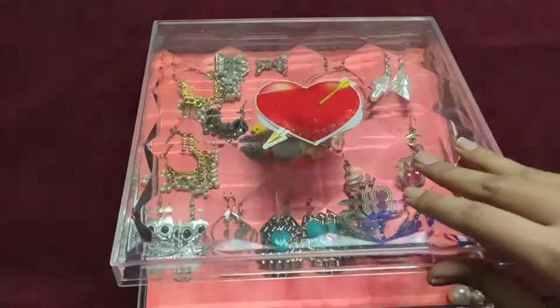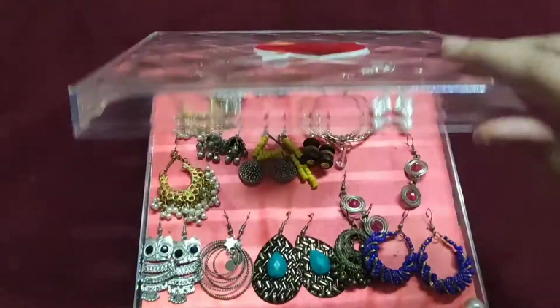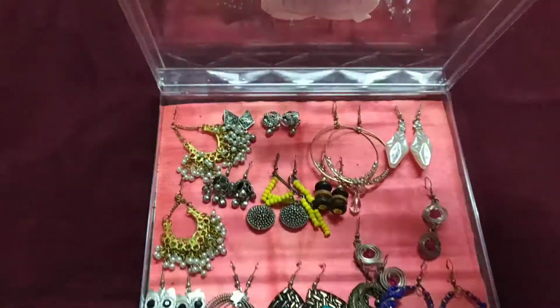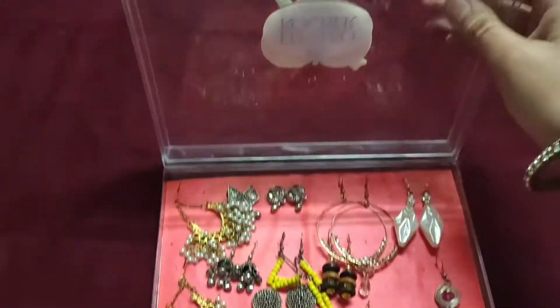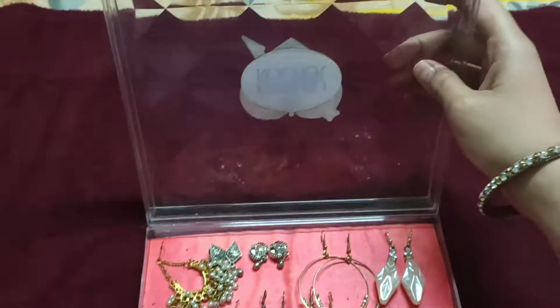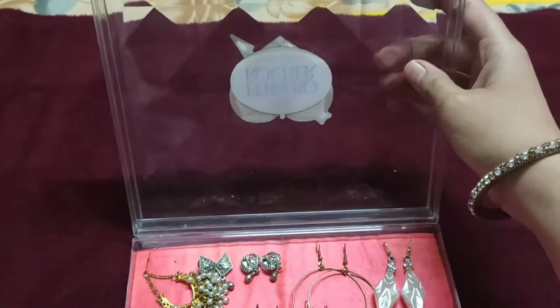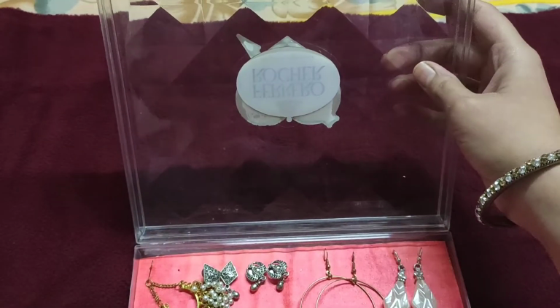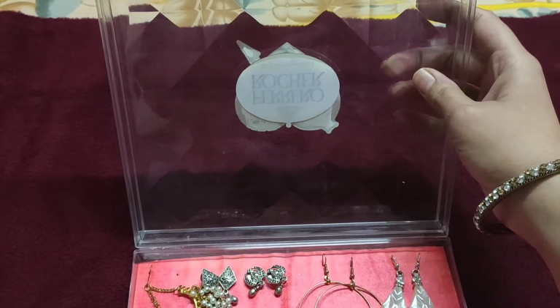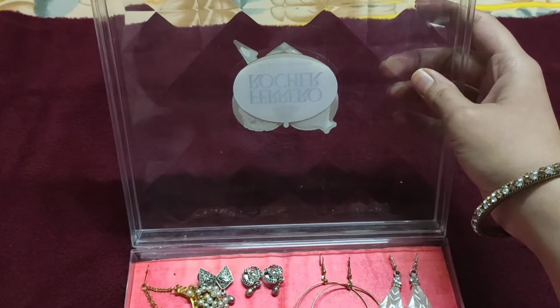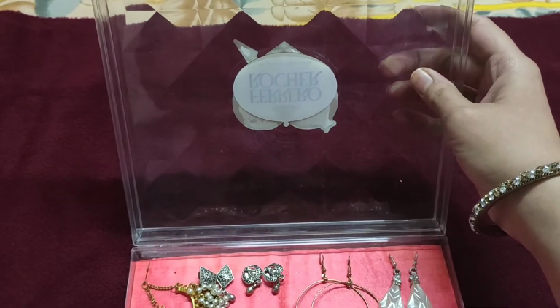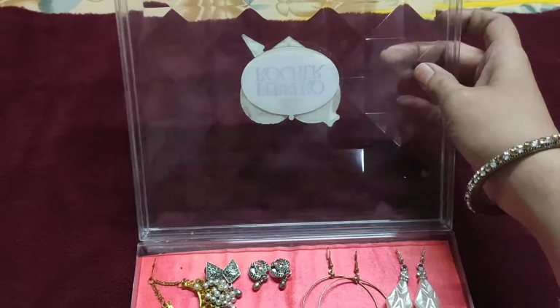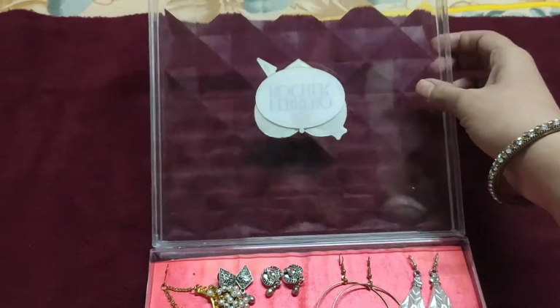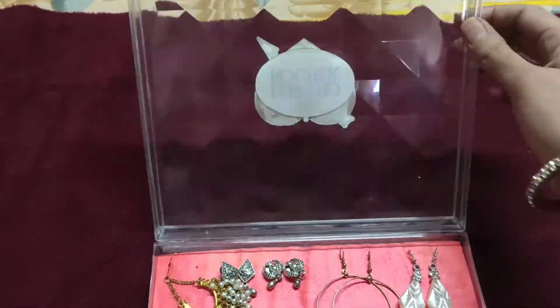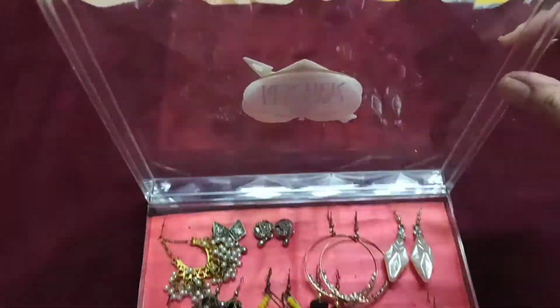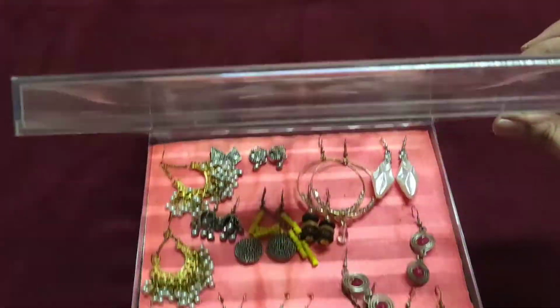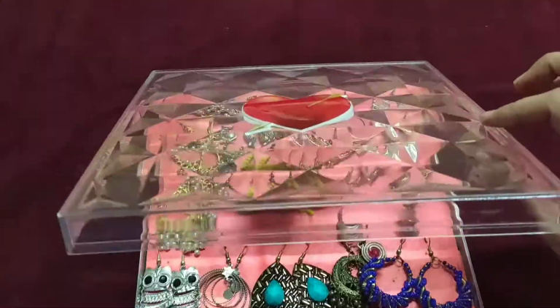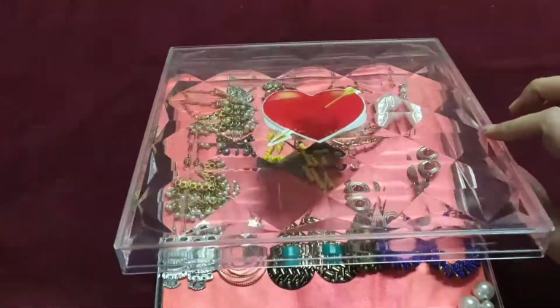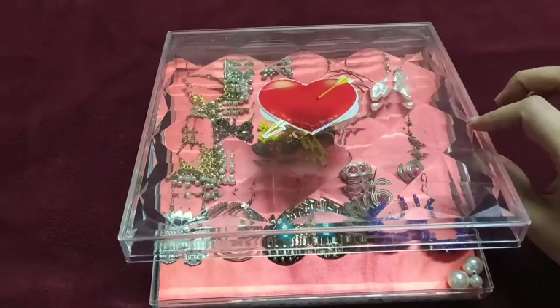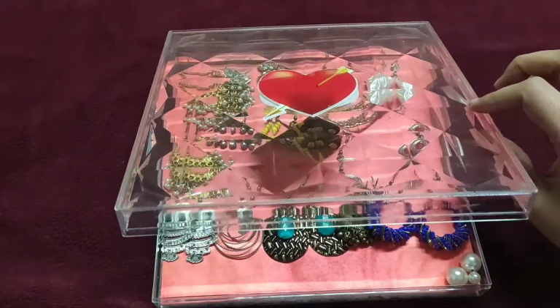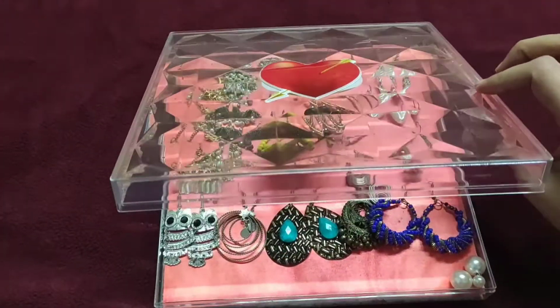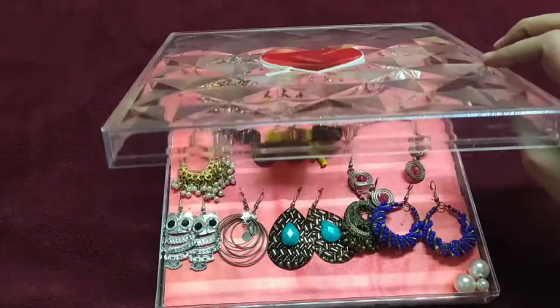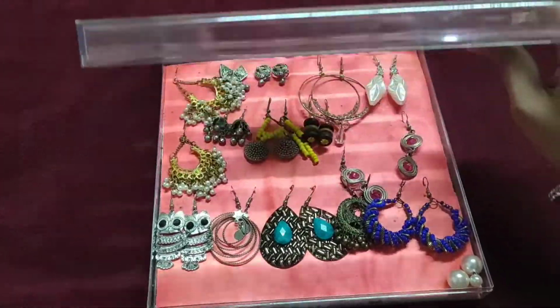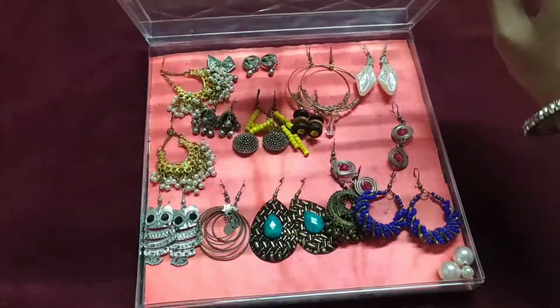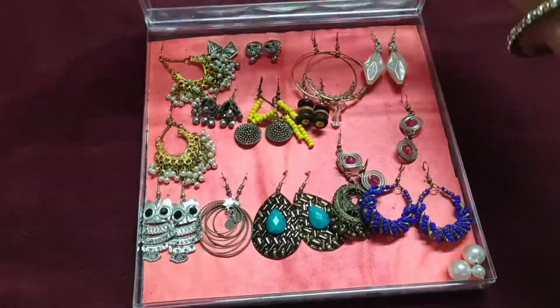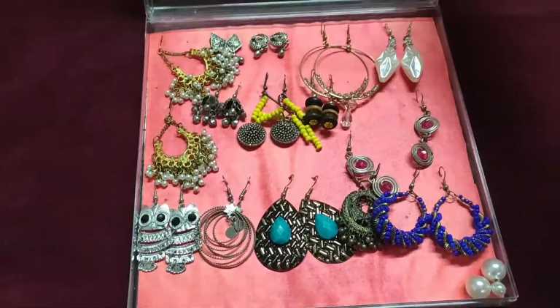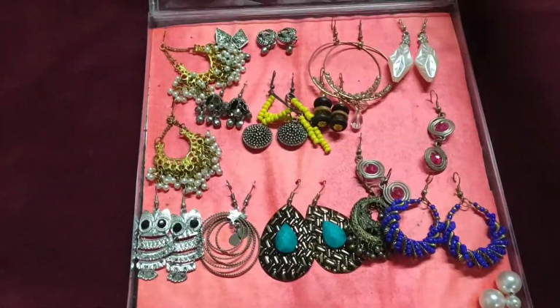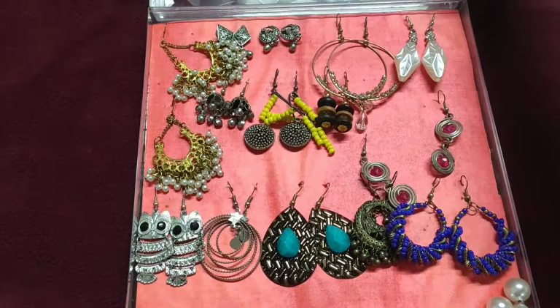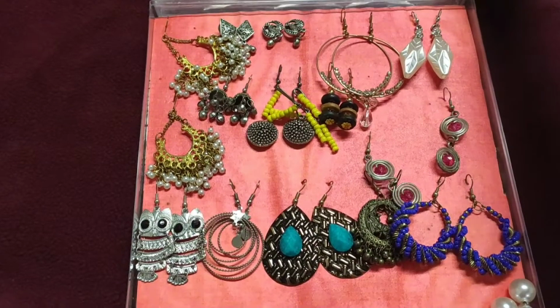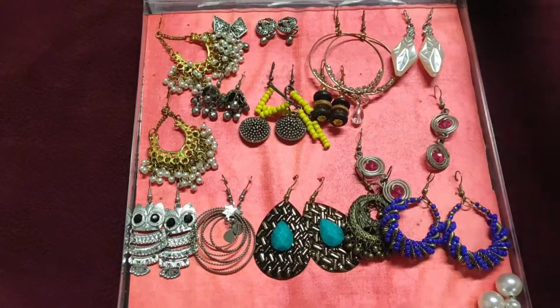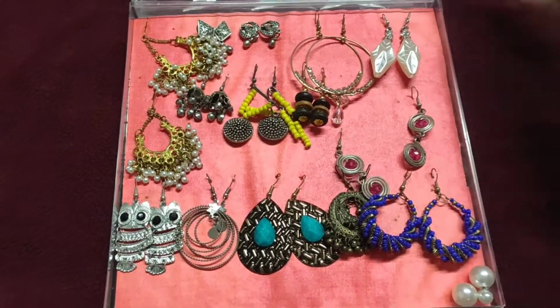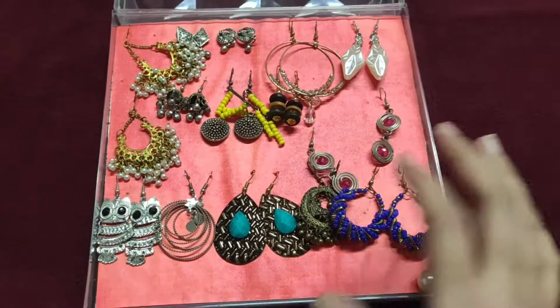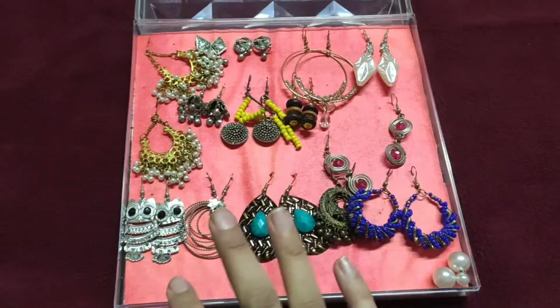You can see that the logo is covered. I opened it here and it has a pretty look.